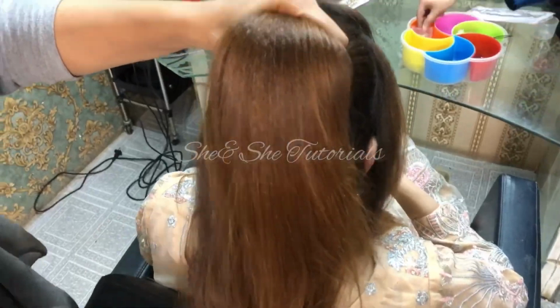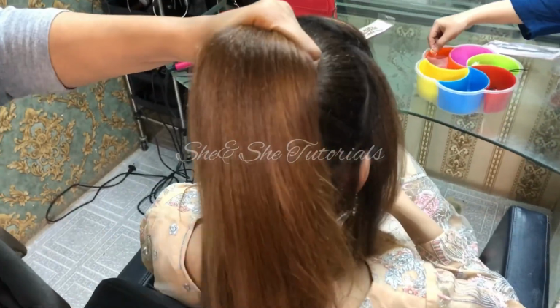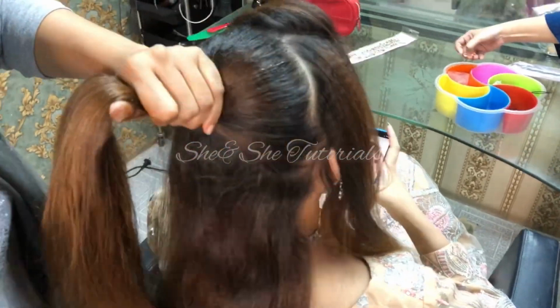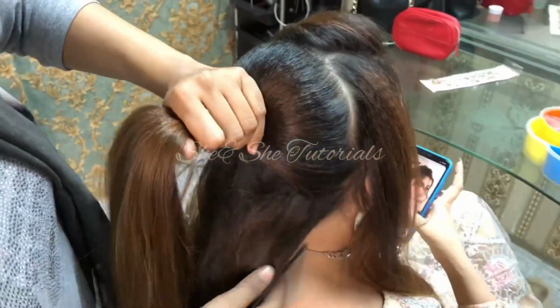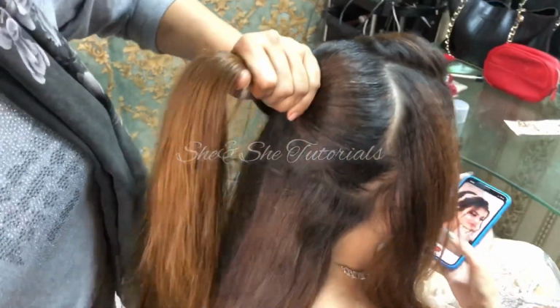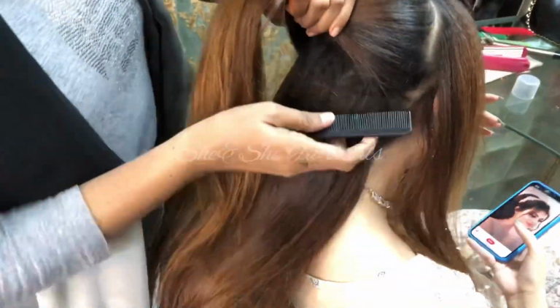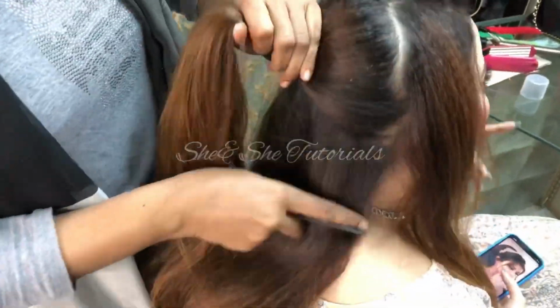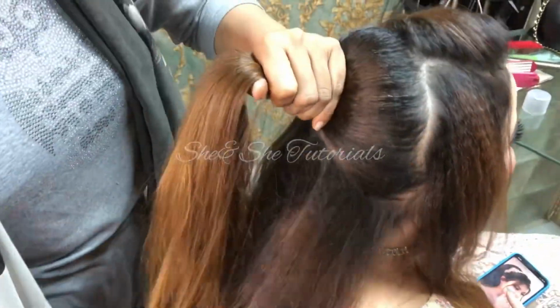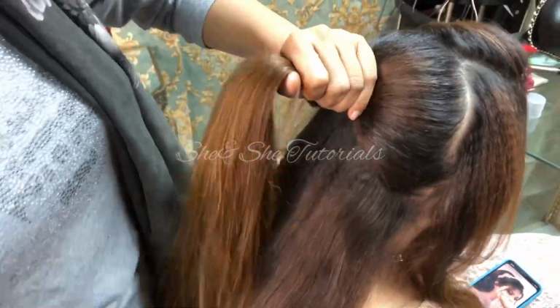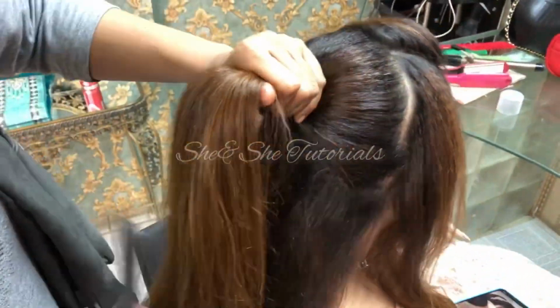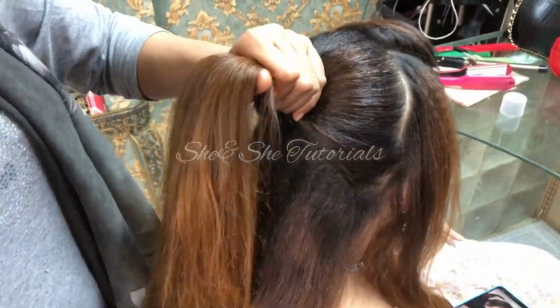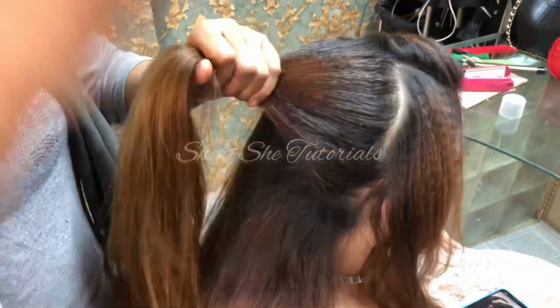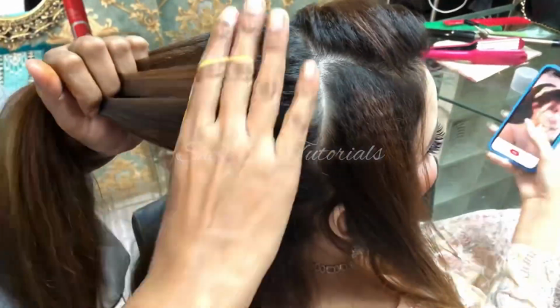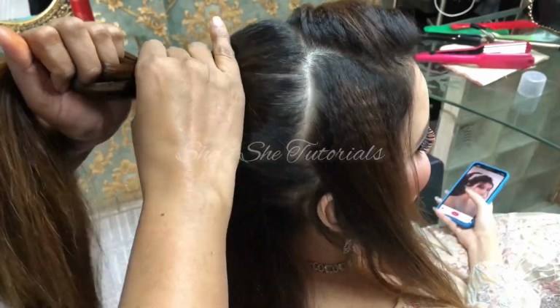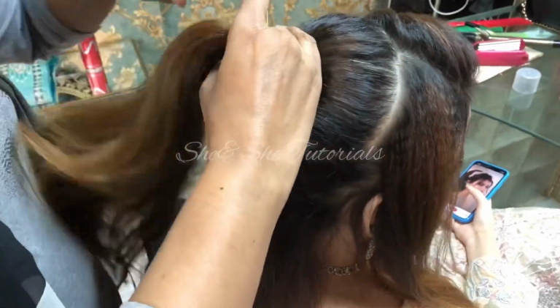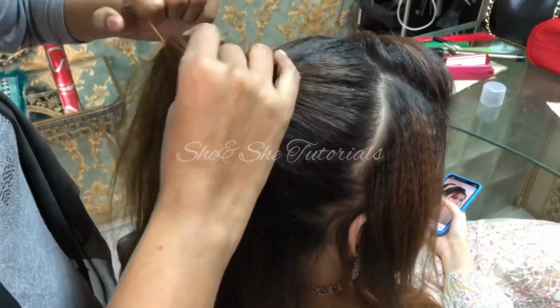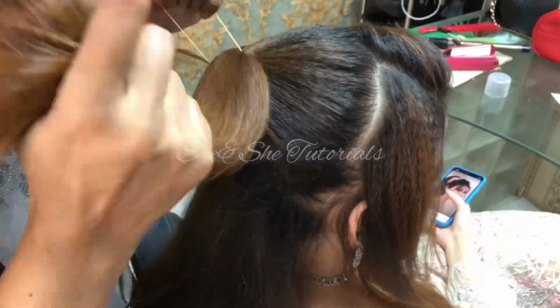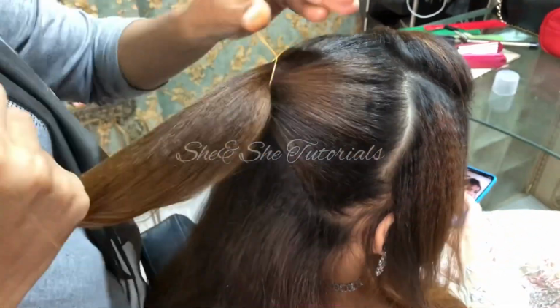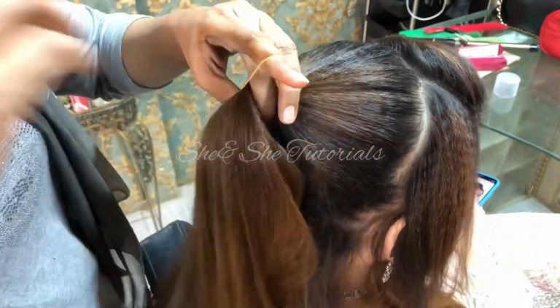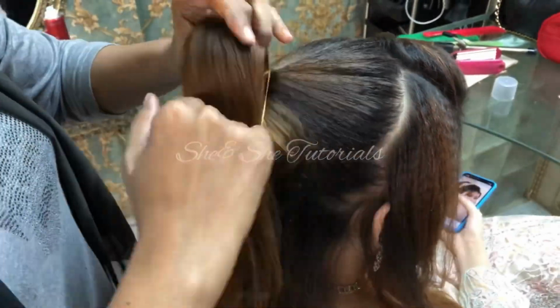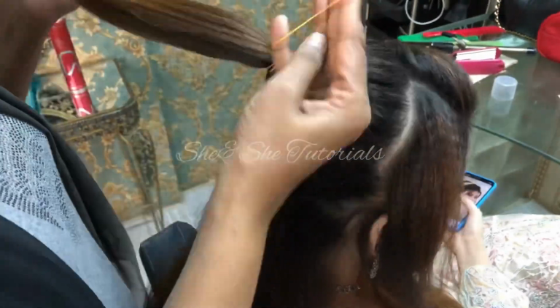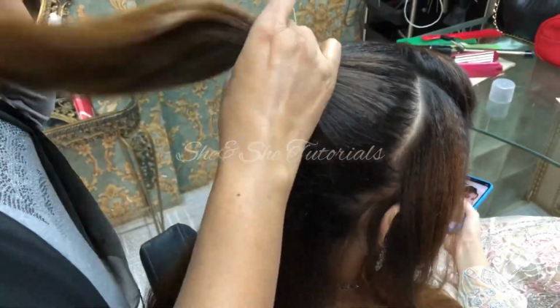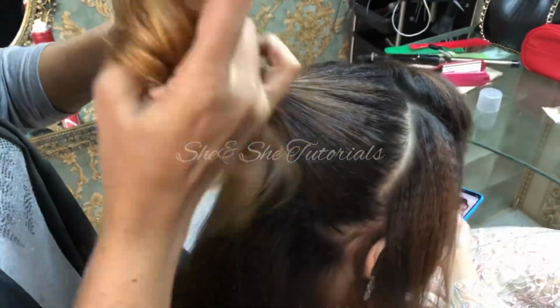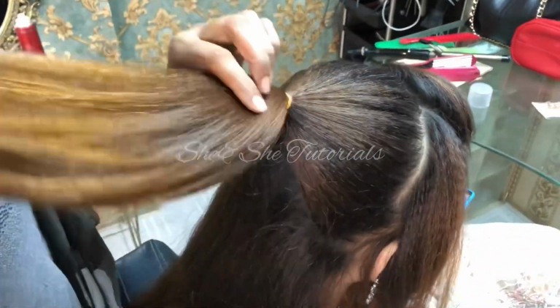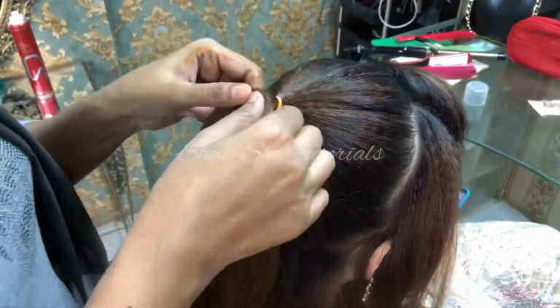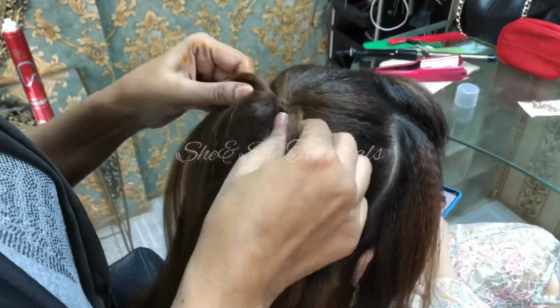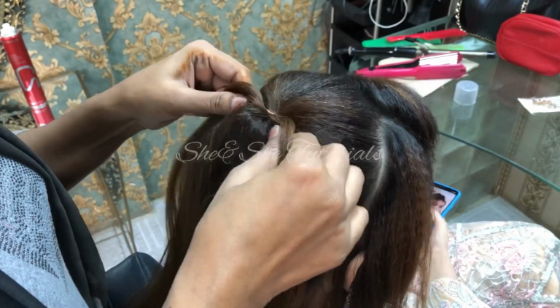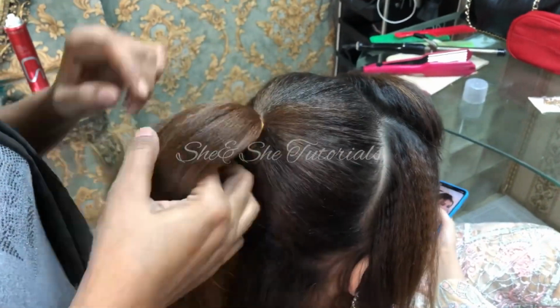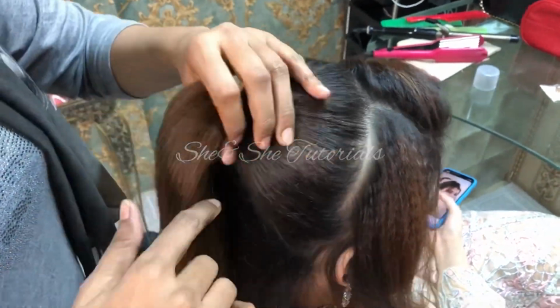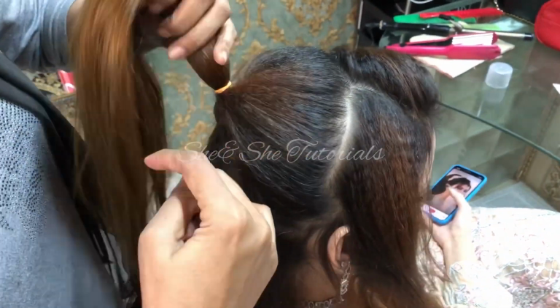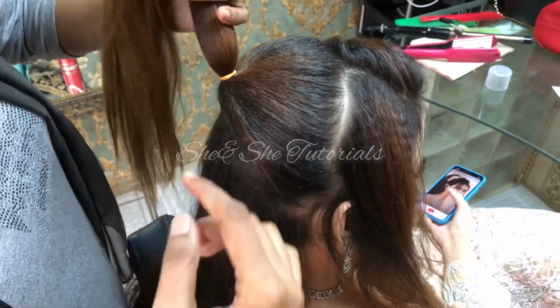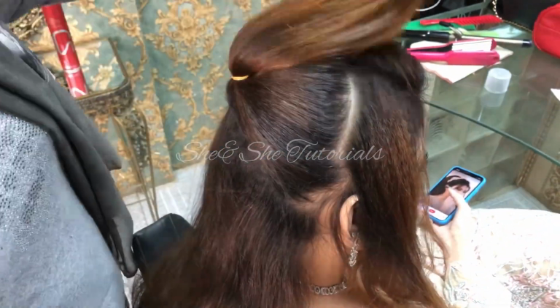Bismillahirrahmanirrahim. As you can see, we have taken the crown area of hair with an ear-to-ear parting, and the remaining hair is also divided into two parts.